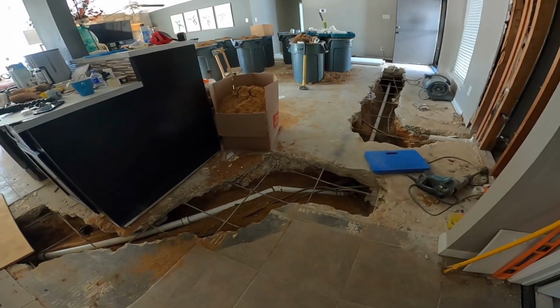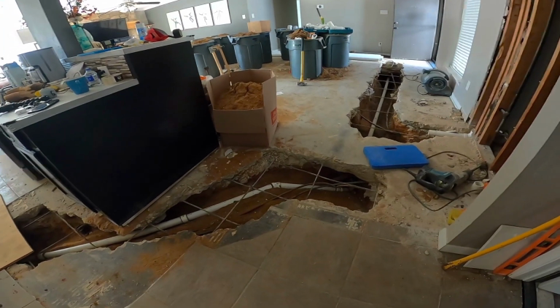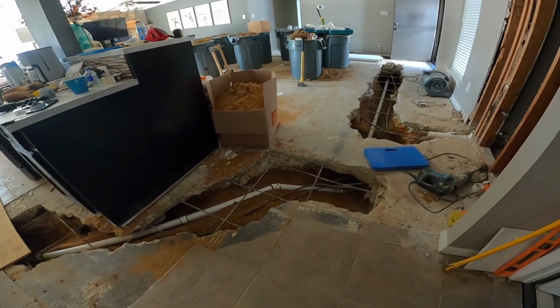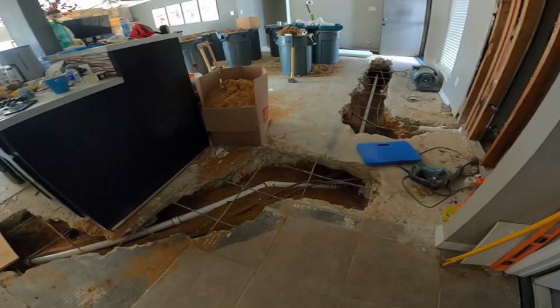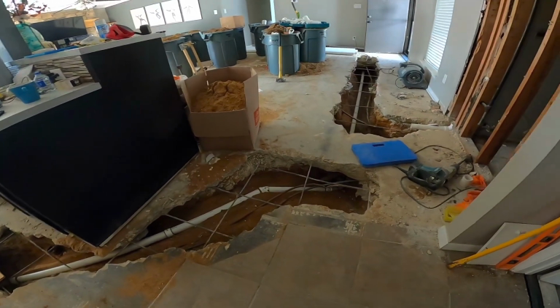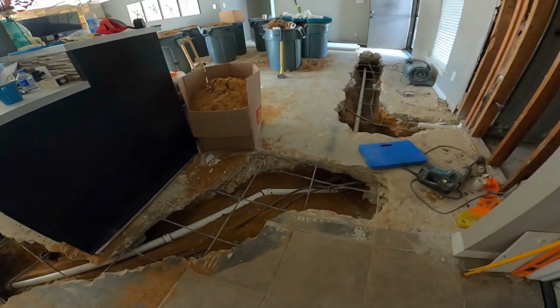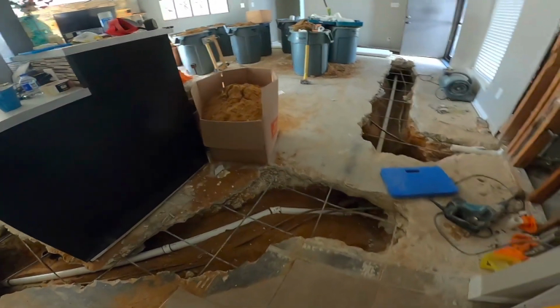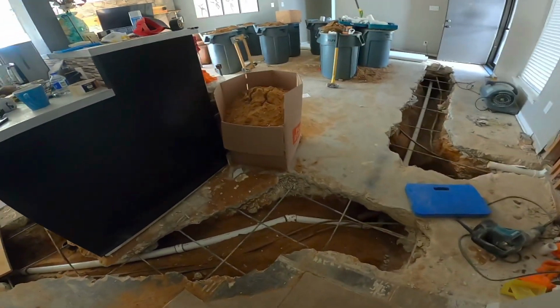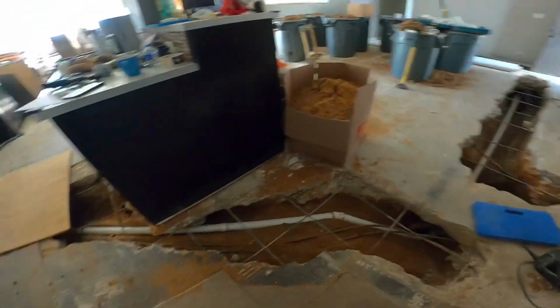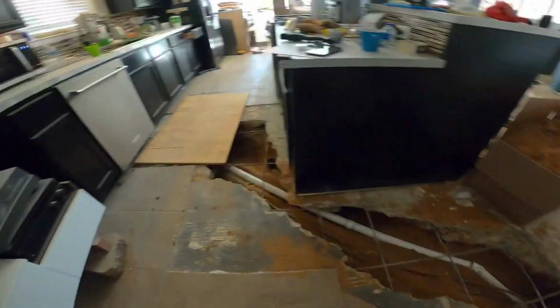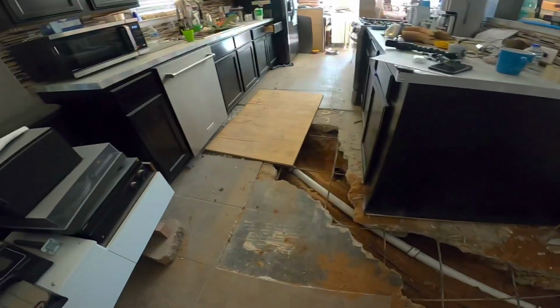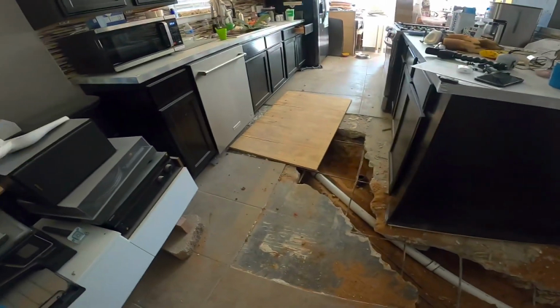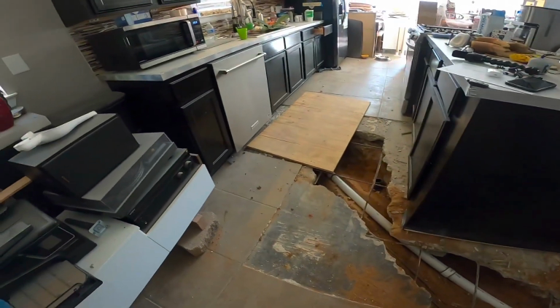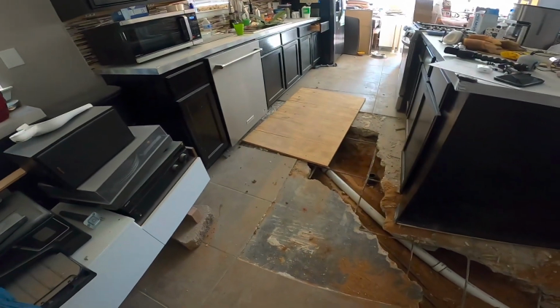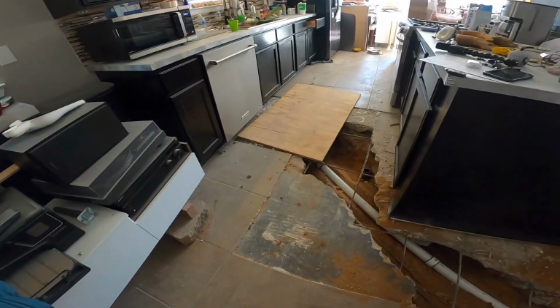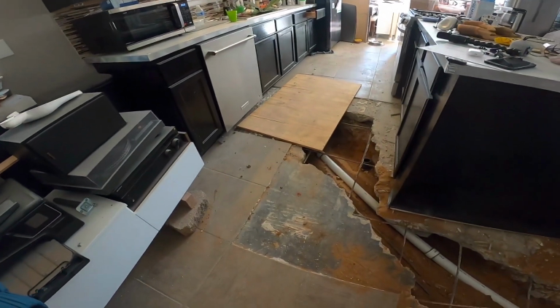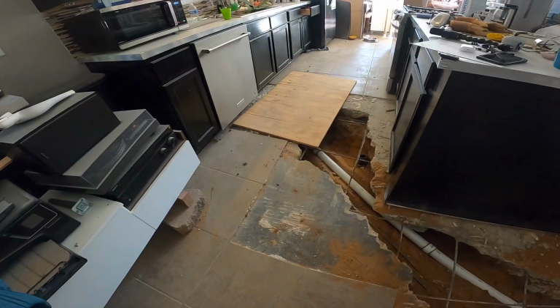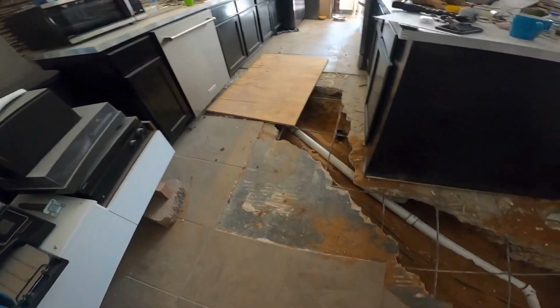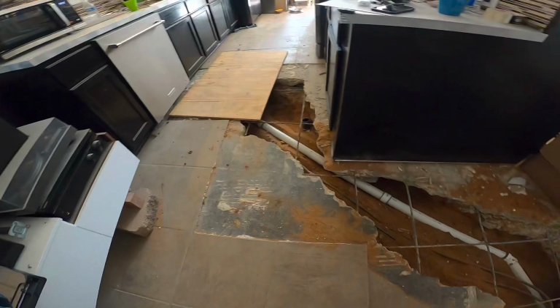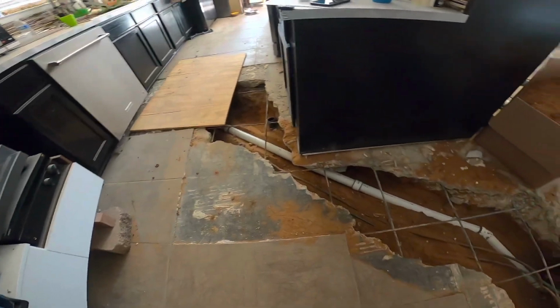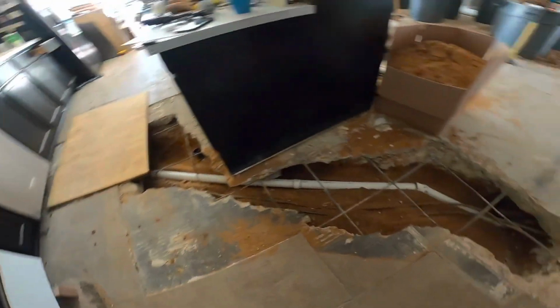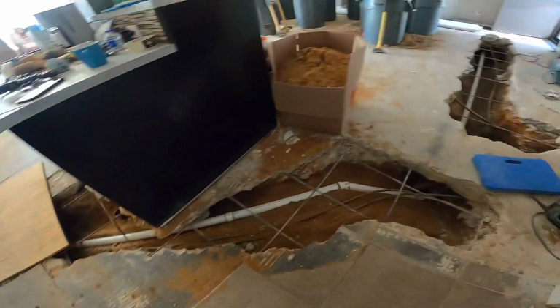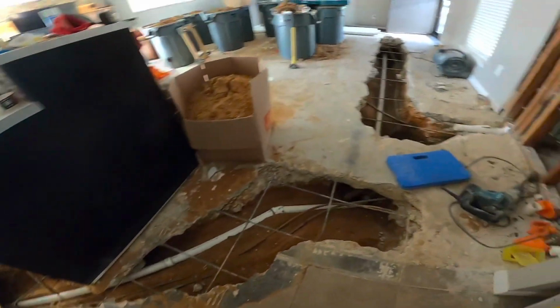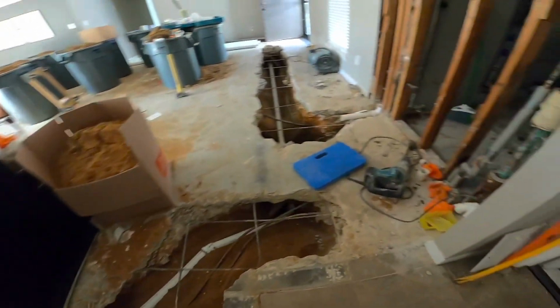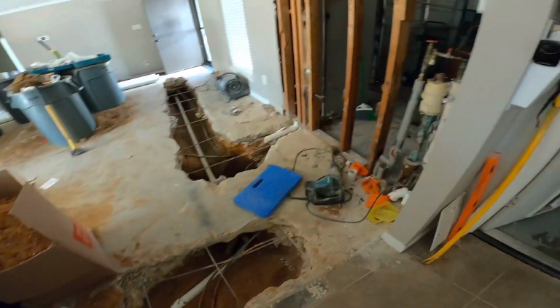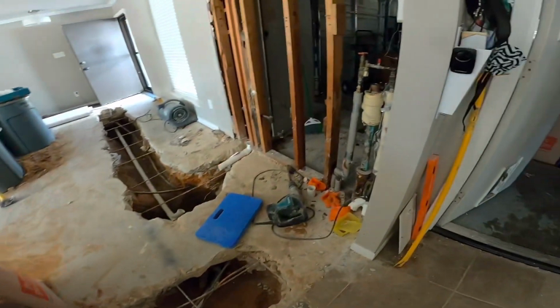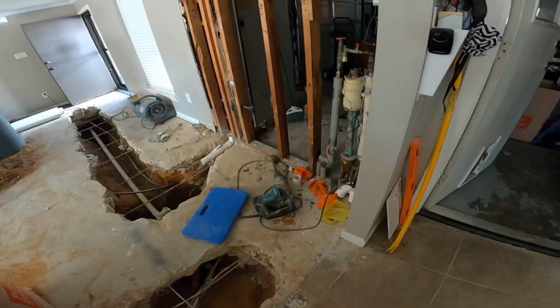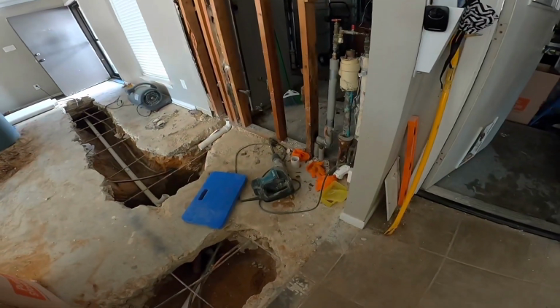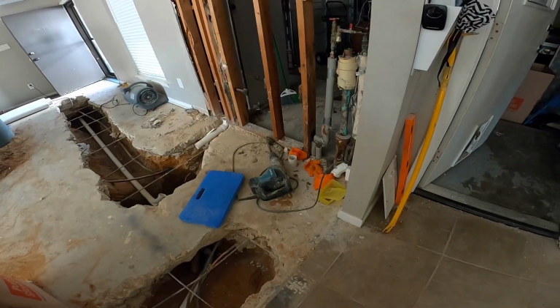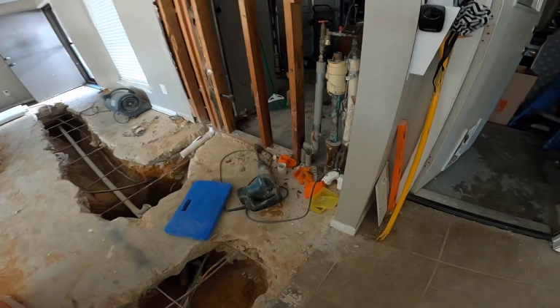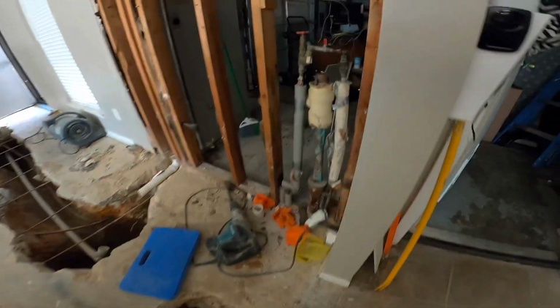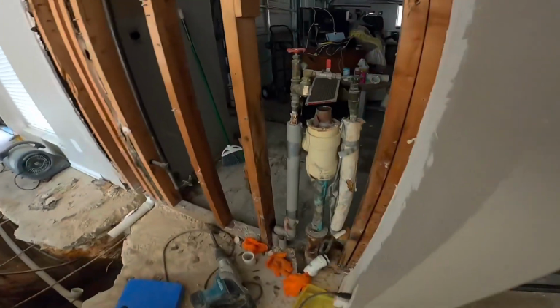There was no way to get a camera in the line. We couldn't make the turn over at the kitchen to get down into the main line, and we couldn't make it through the old cast iron p-trap for this washing machine.